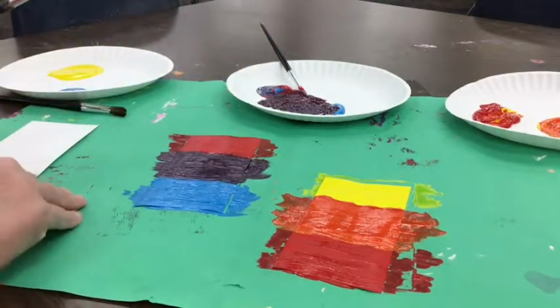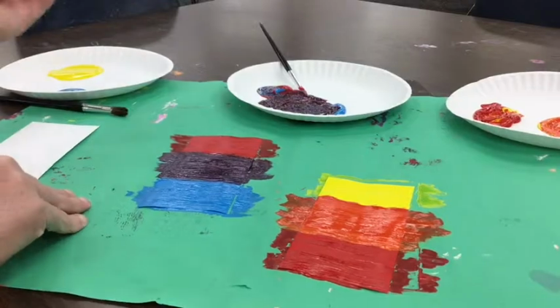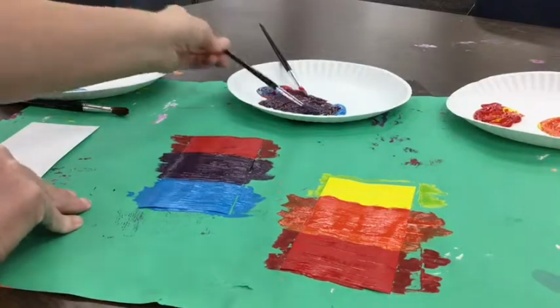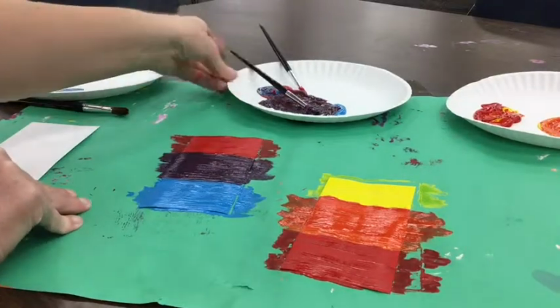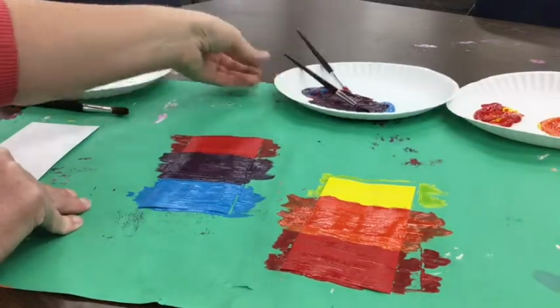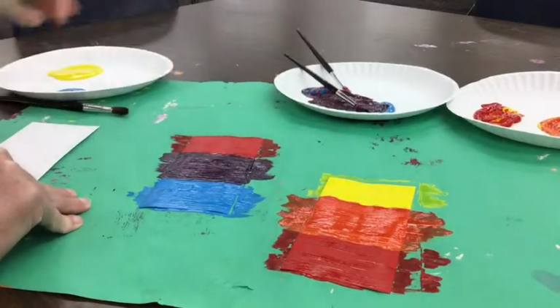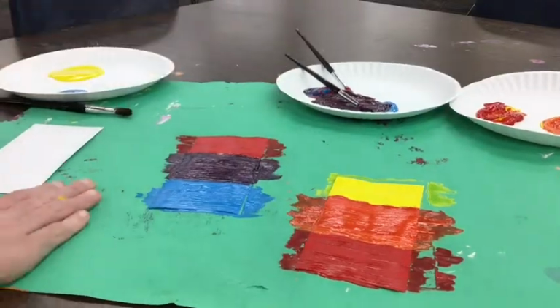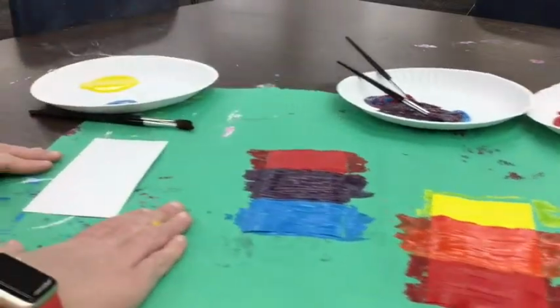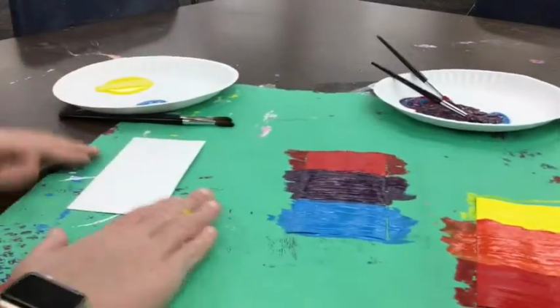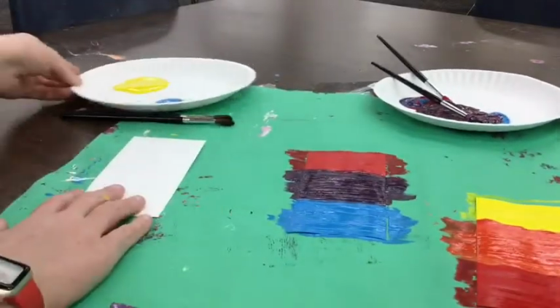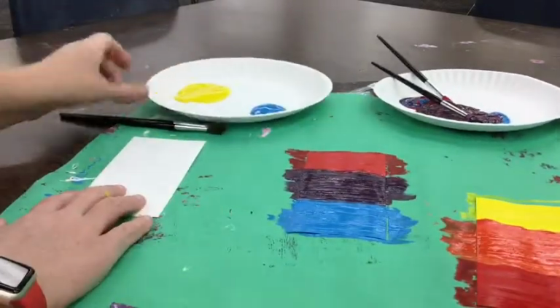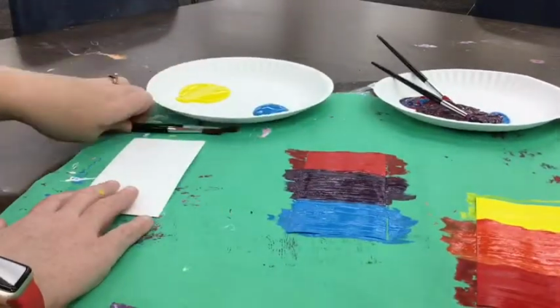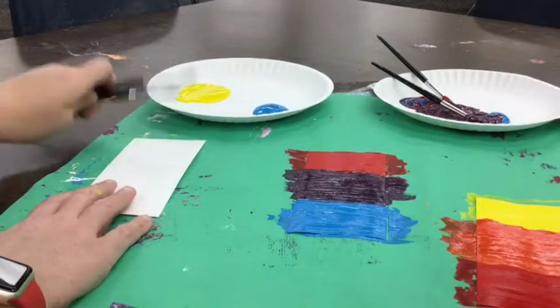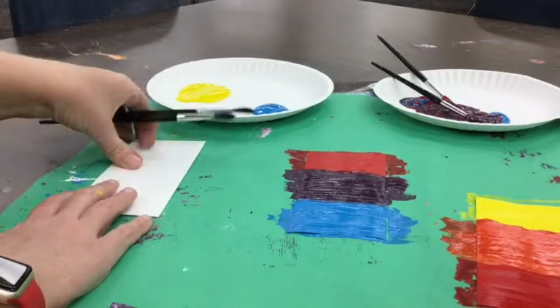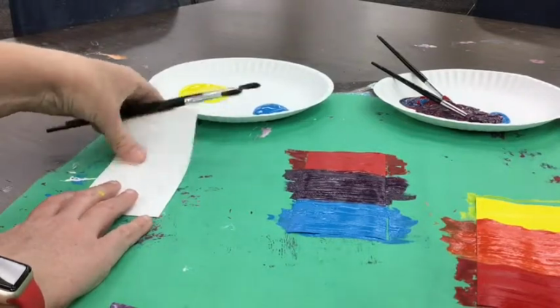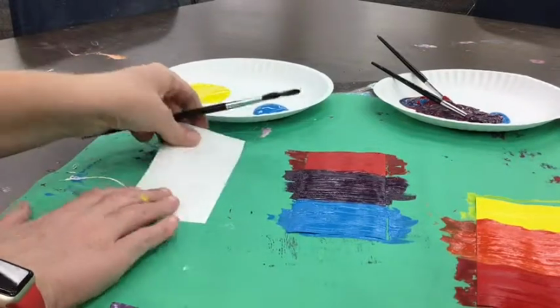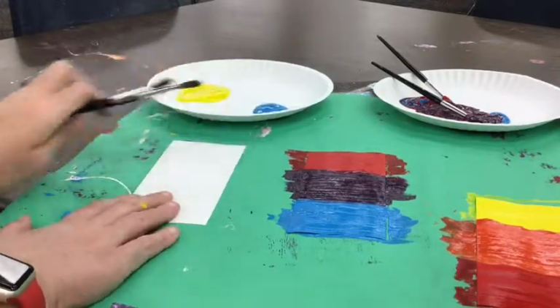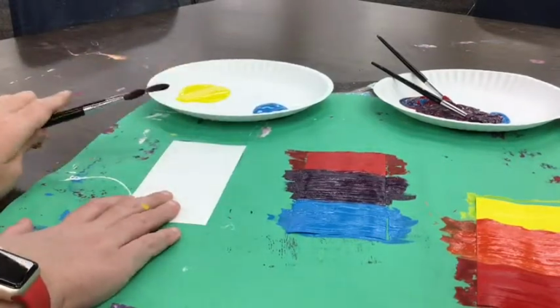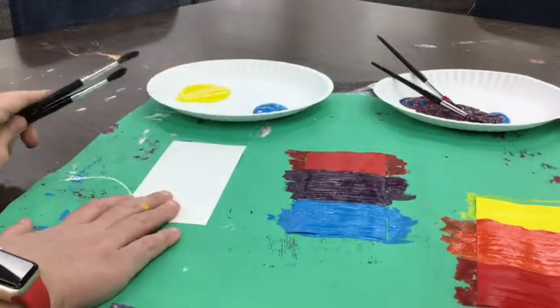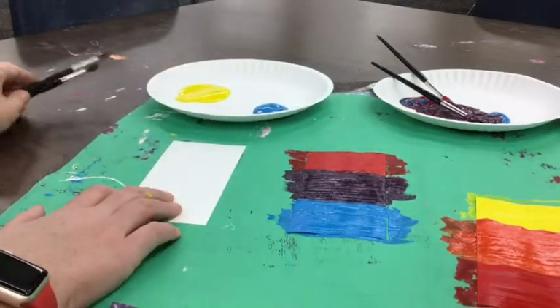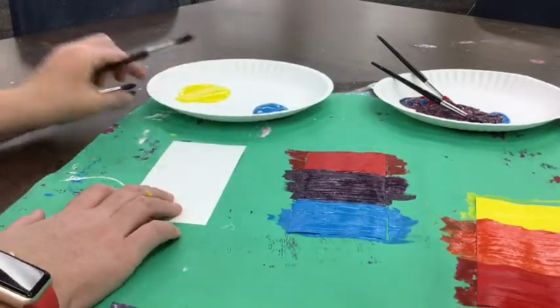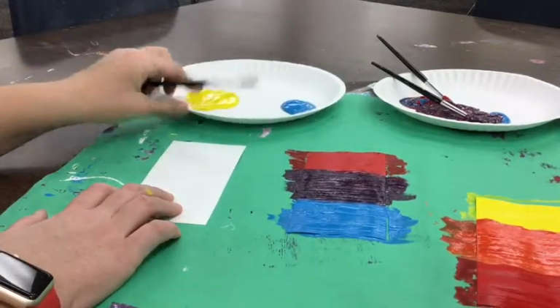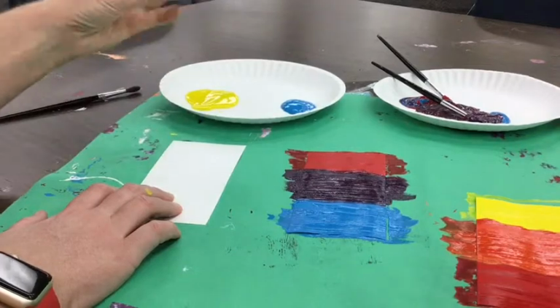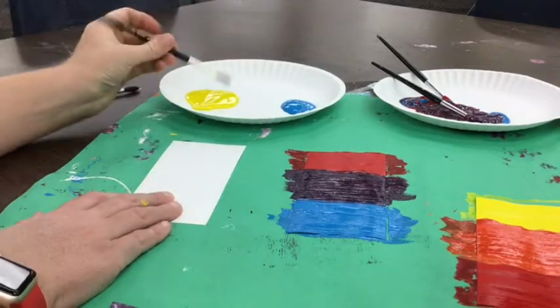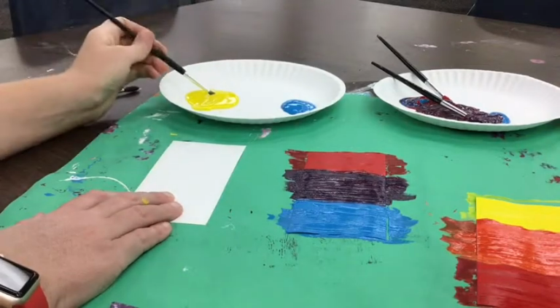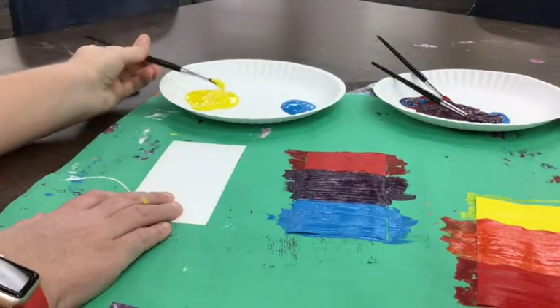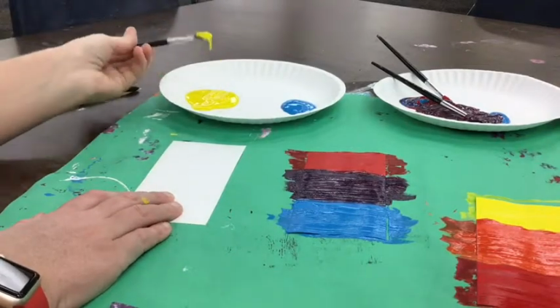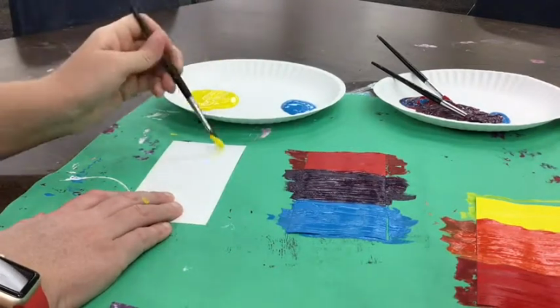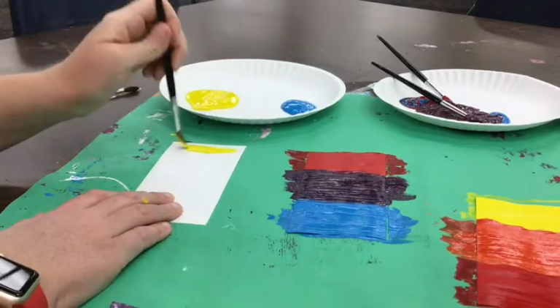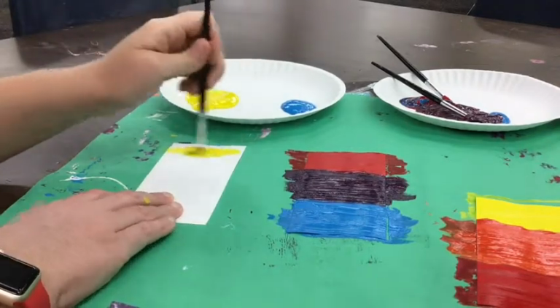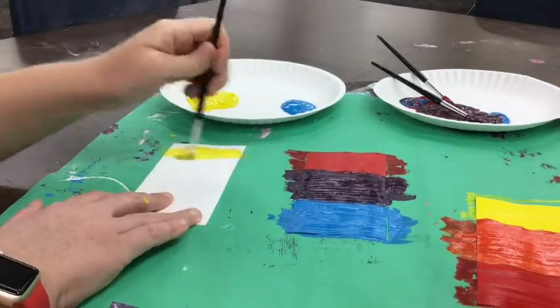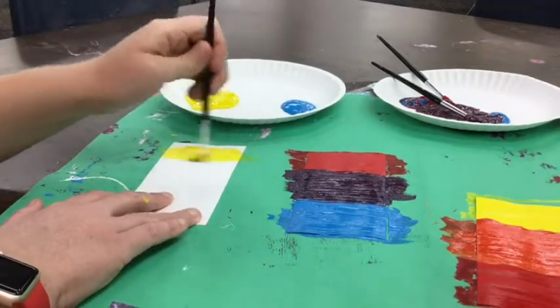Now let's all move on together to the last one, which is going to be yellow and blue. Make sure there's no mixing — don't mix yet. Start with yellow. Scoop it and paint it at the top.